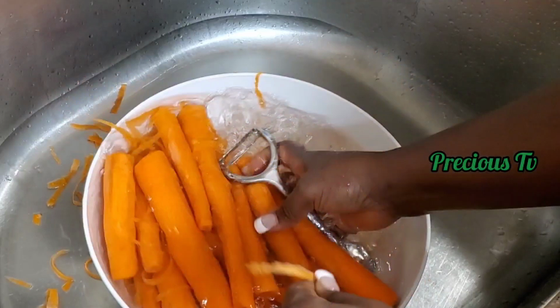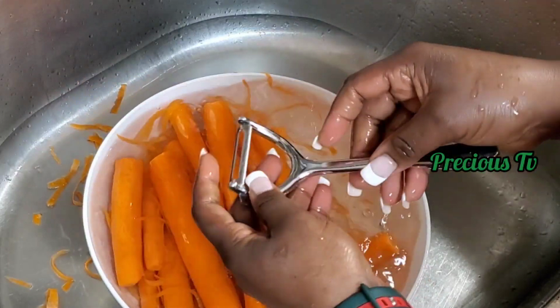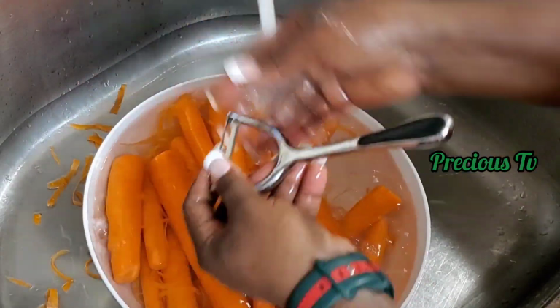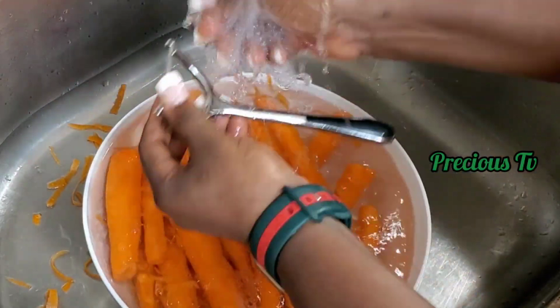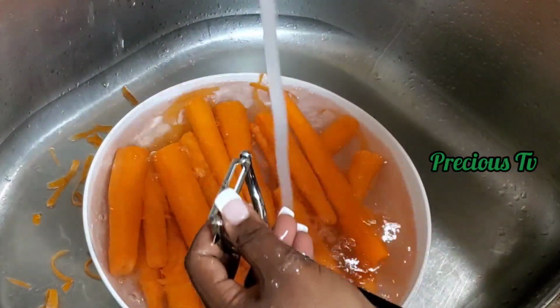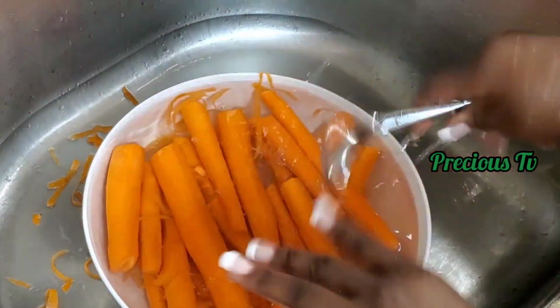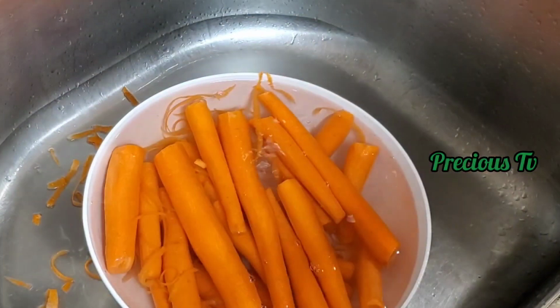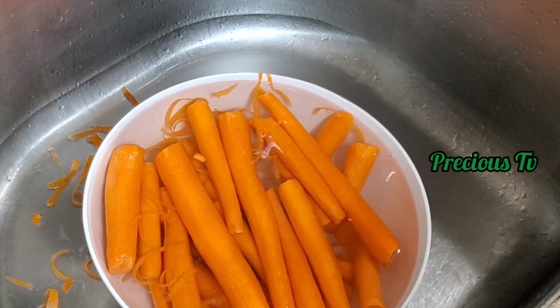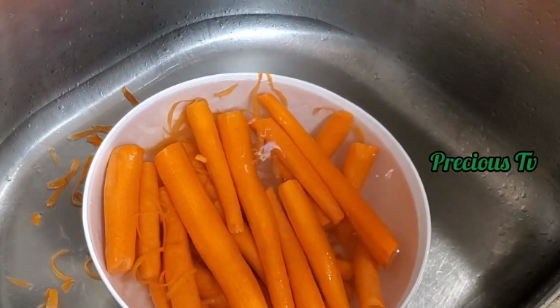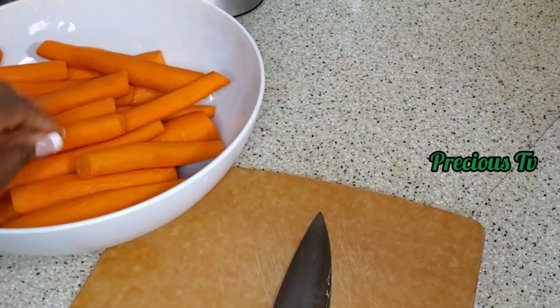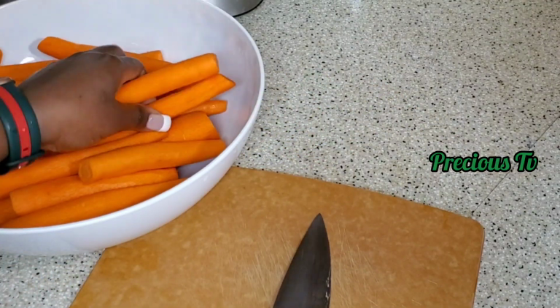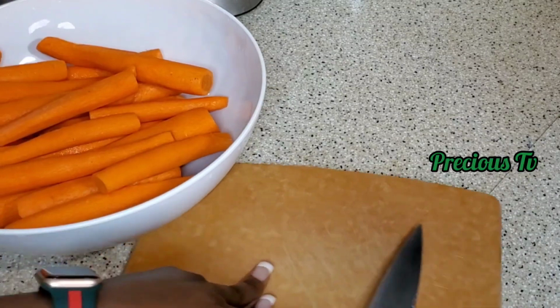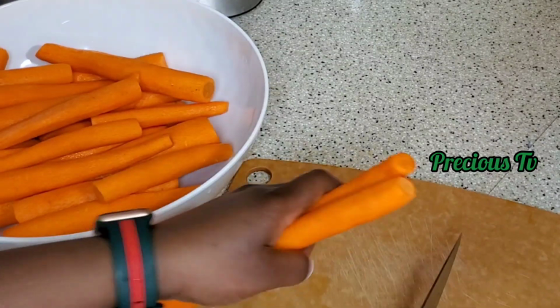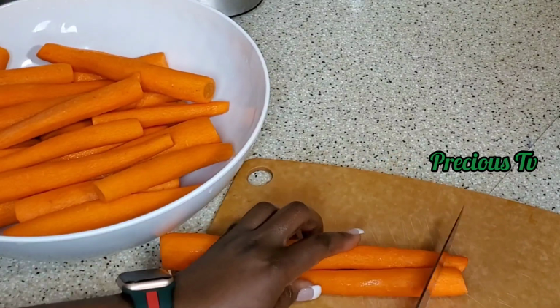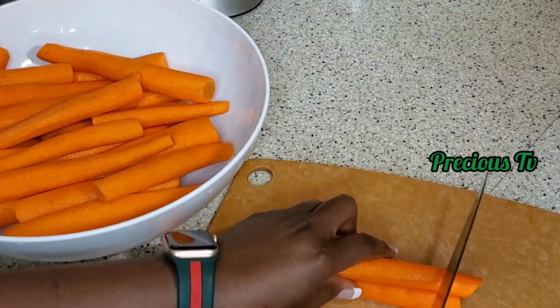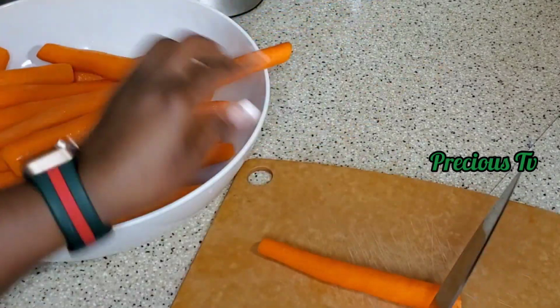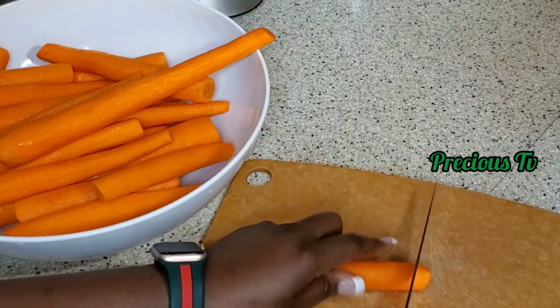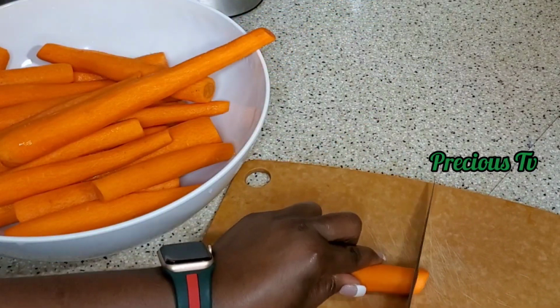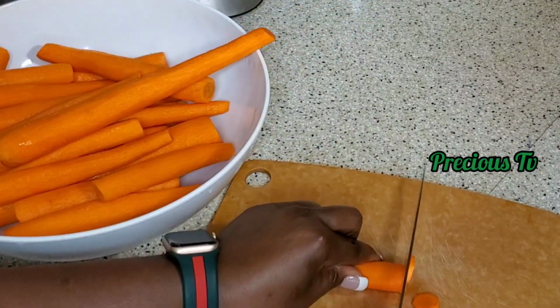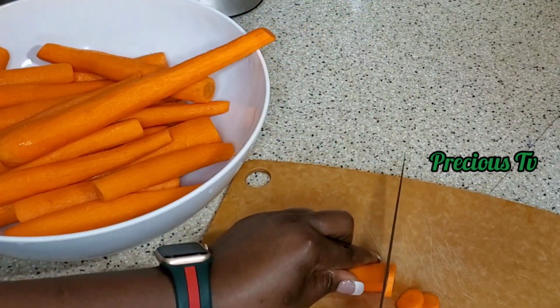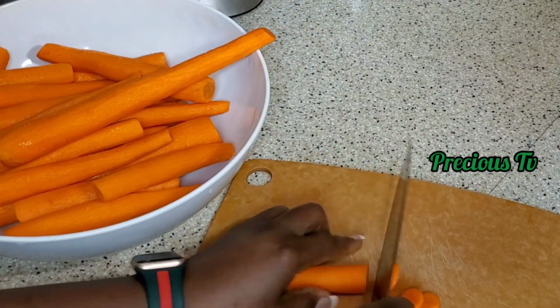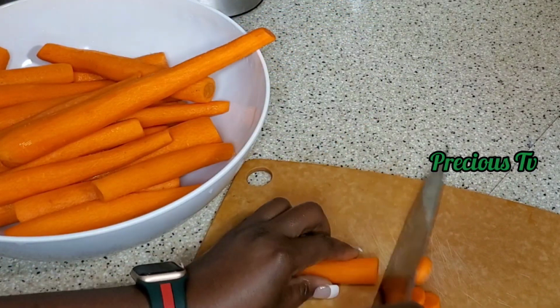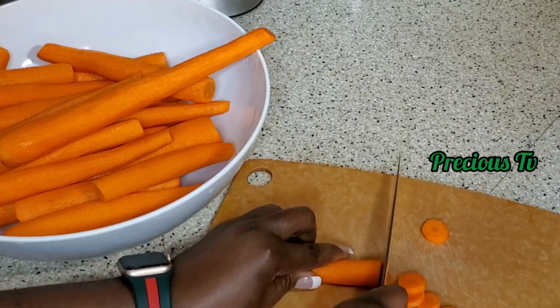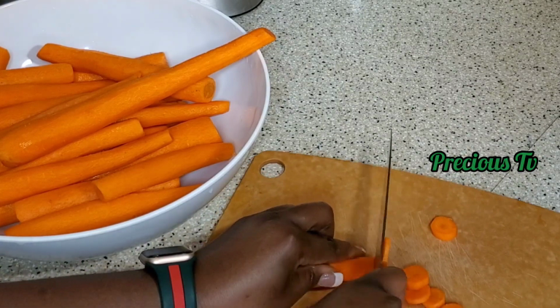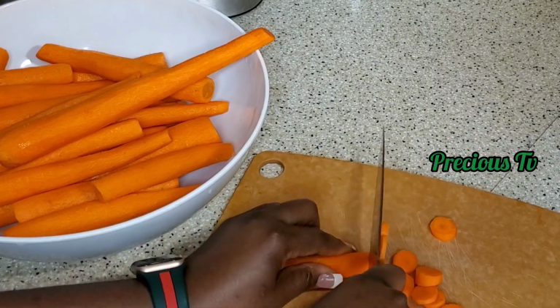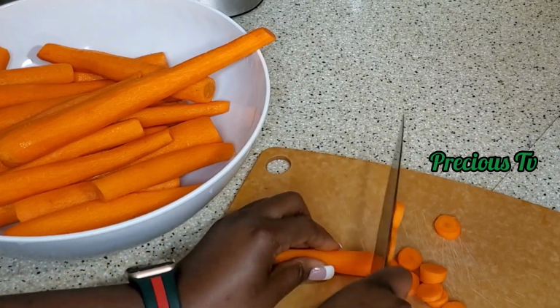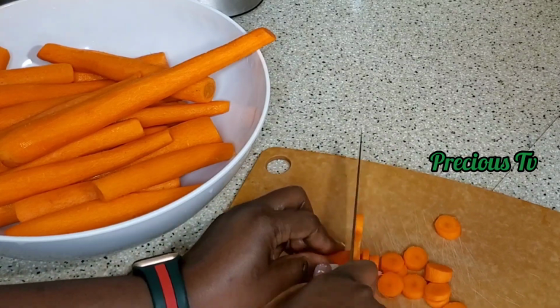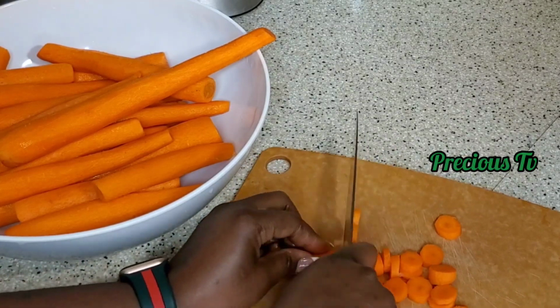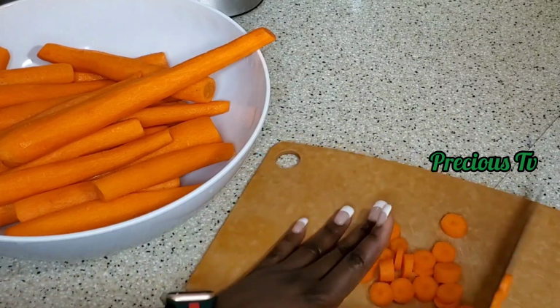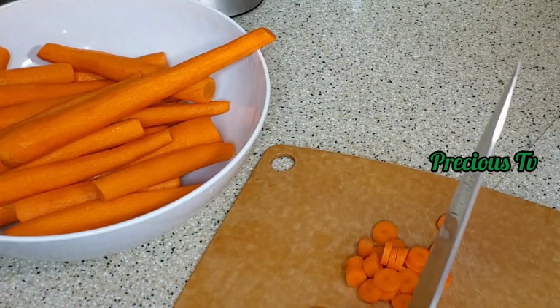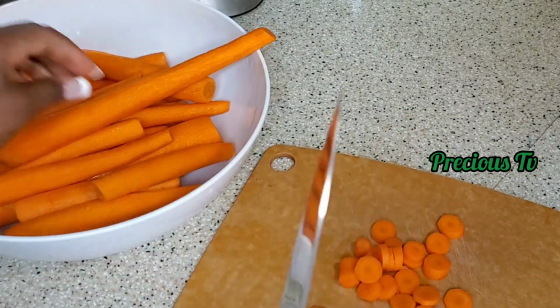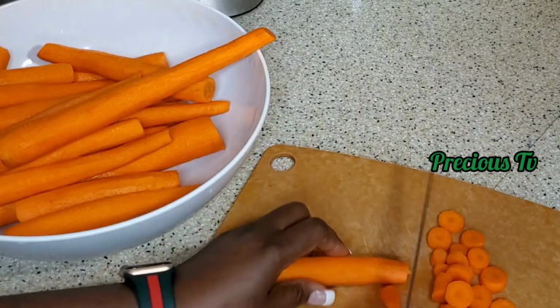You don't have to do all this ceremonial washing — just wash your carrot and get it chopped into small sizes that will fit in your blender to help the blender do its job.